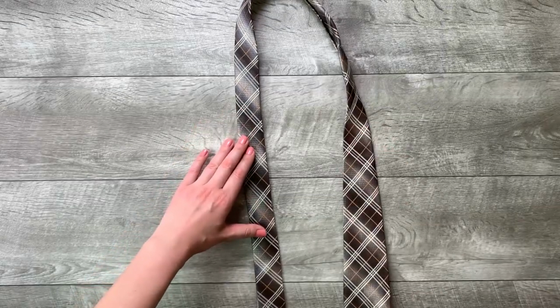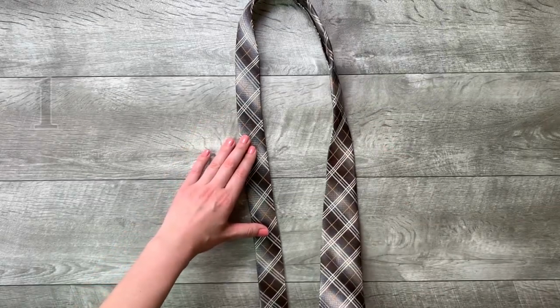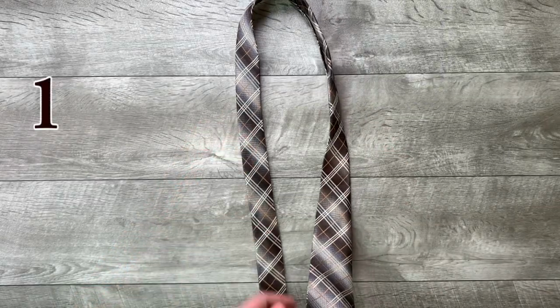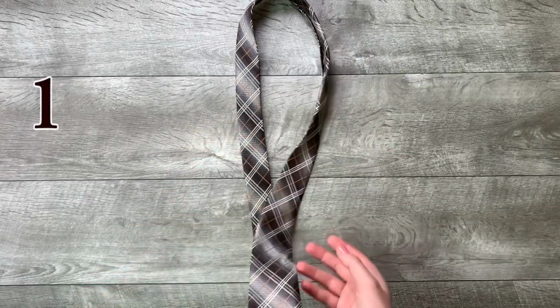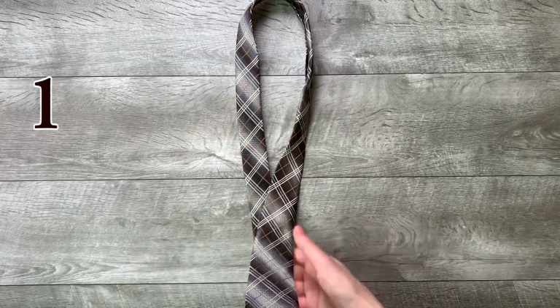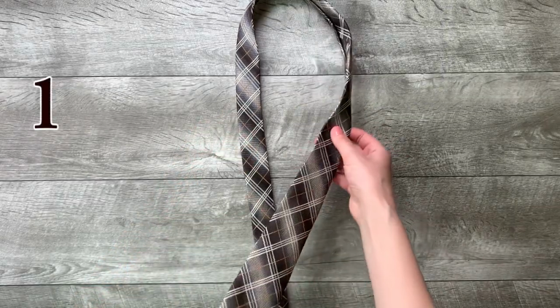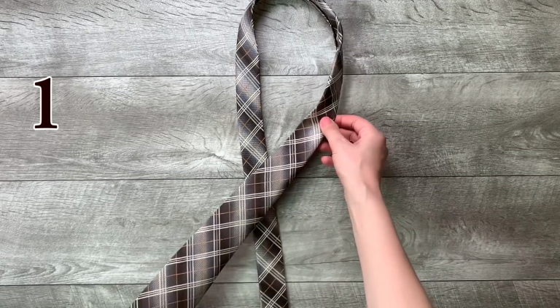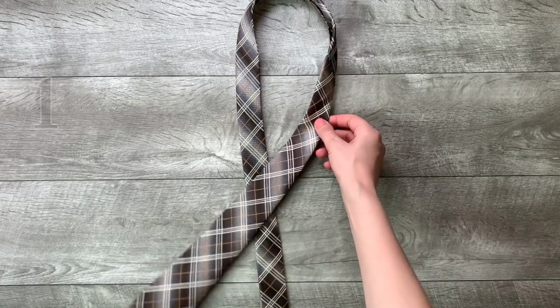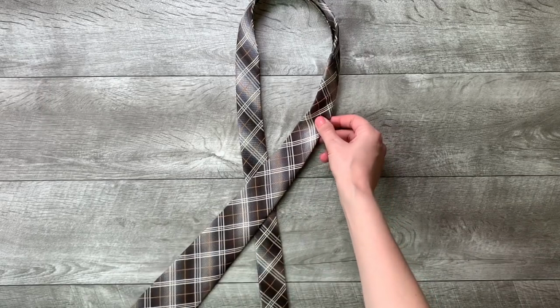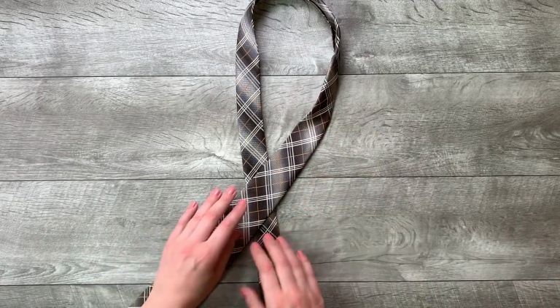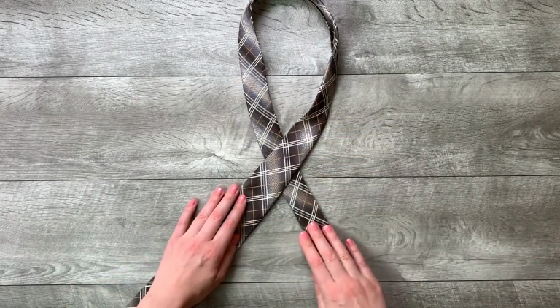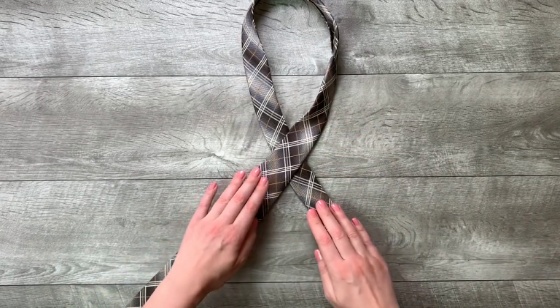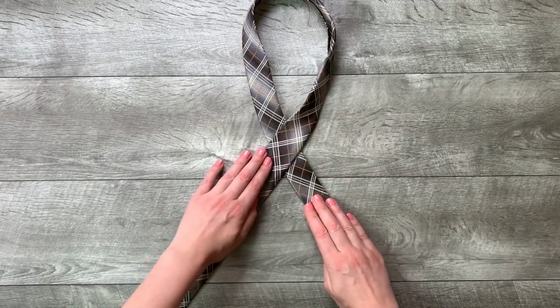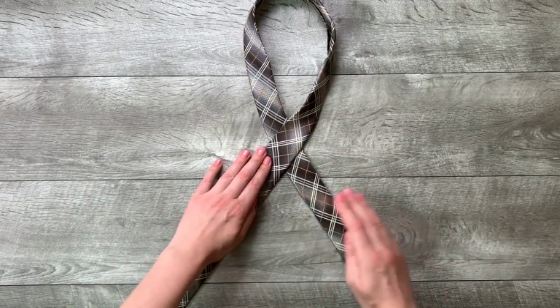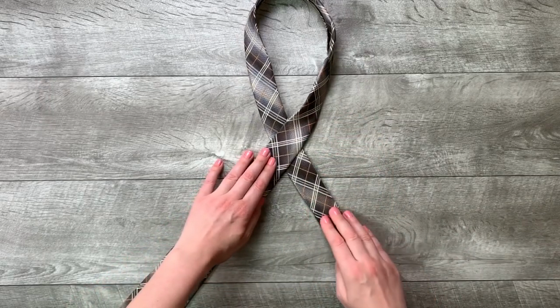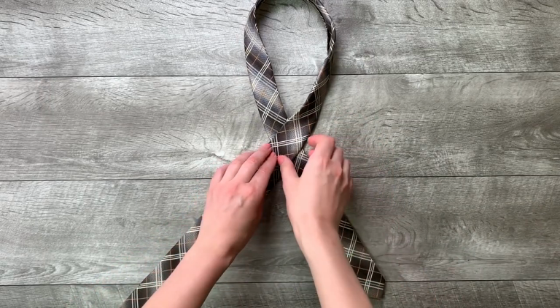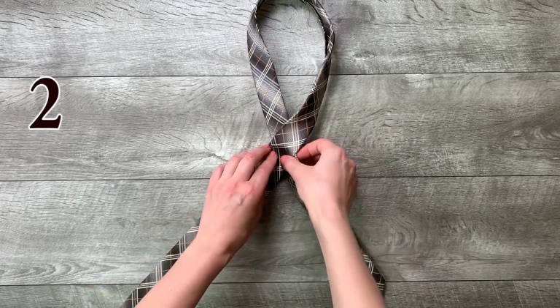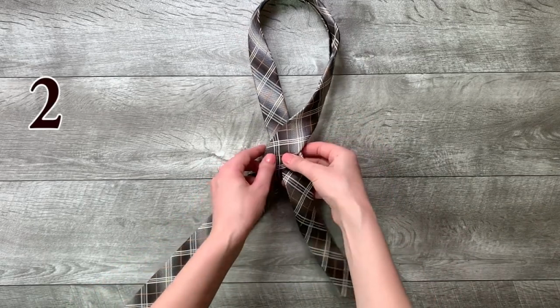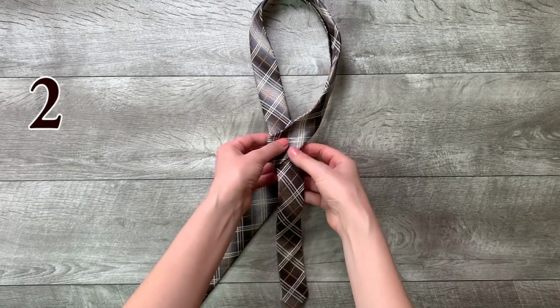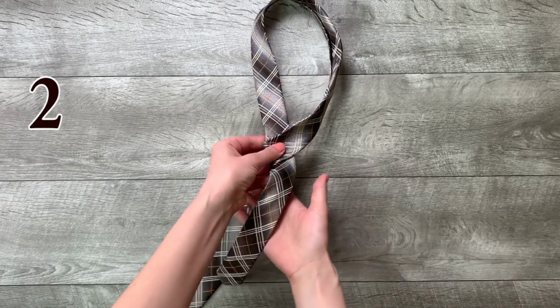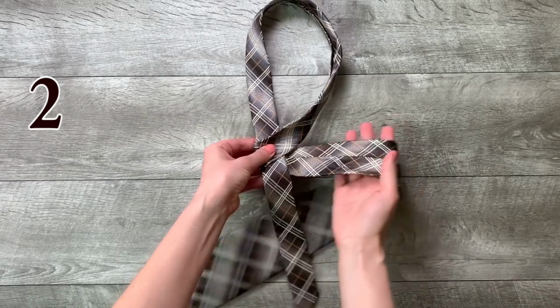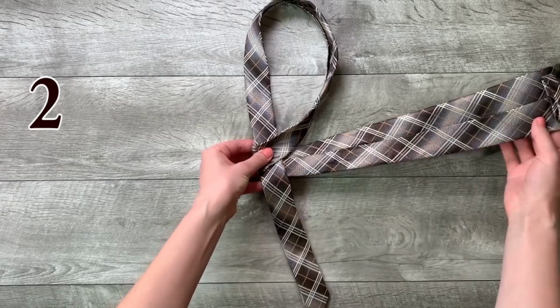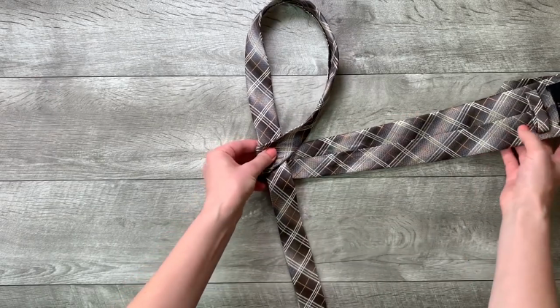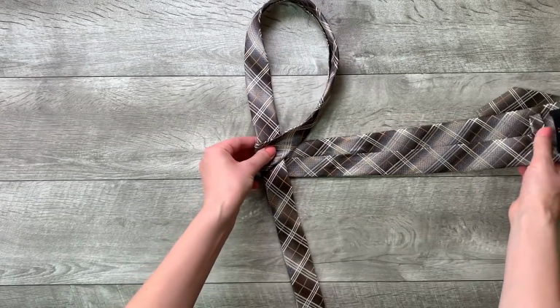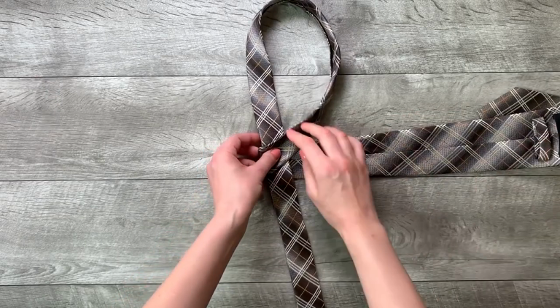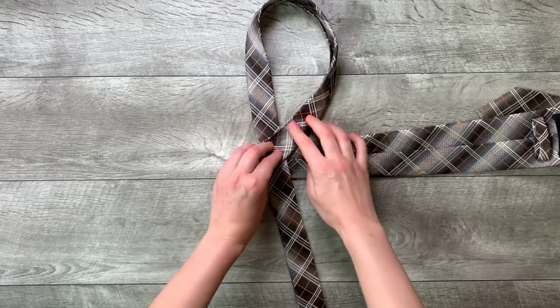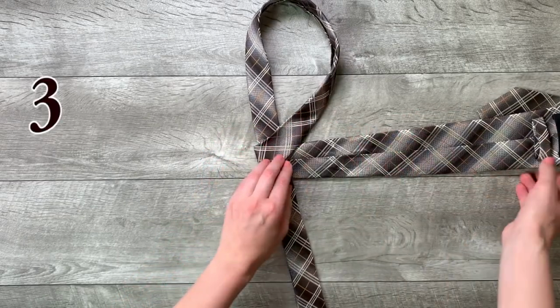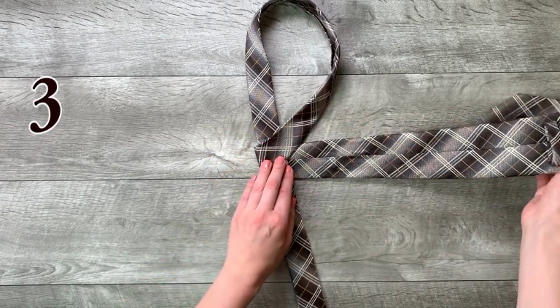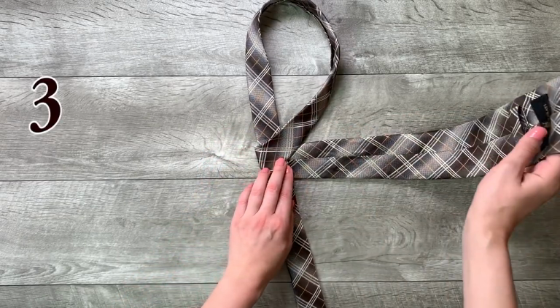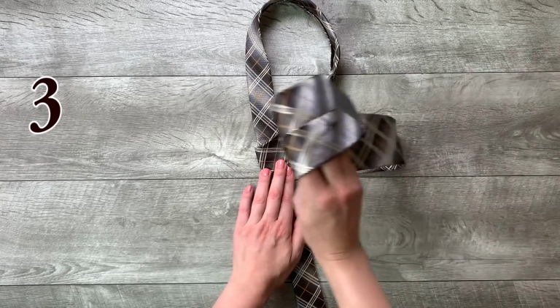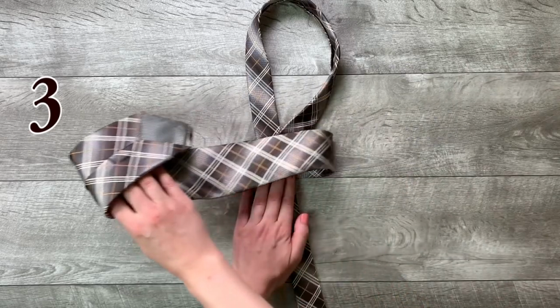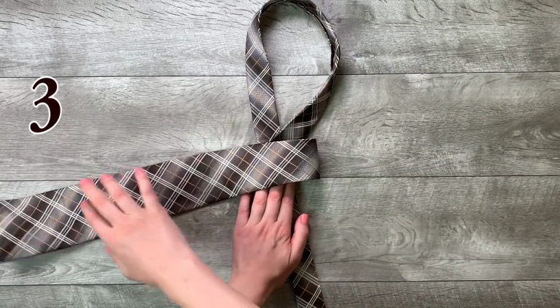Step 1: move the wide end over the small end to the left. Step 2: move the wide end under the small end and to the right. Step 3: move it across the front and to the left.